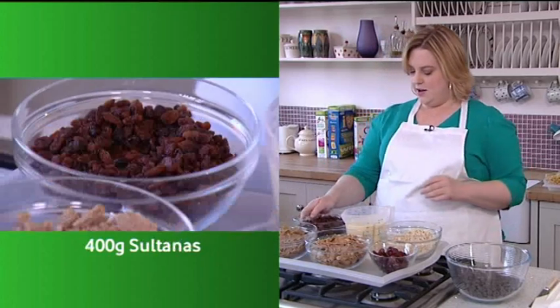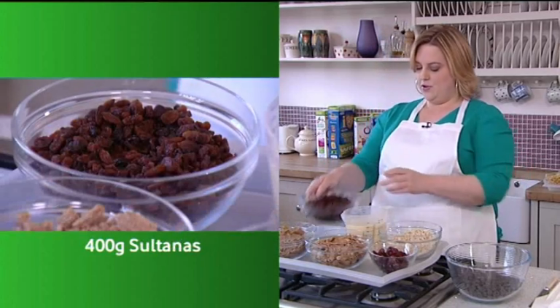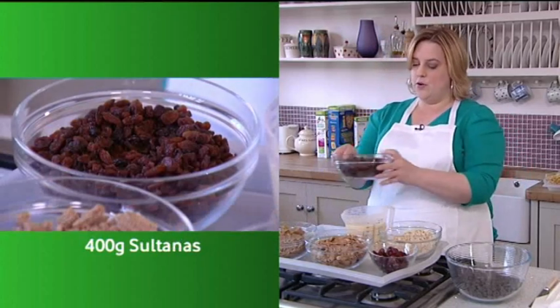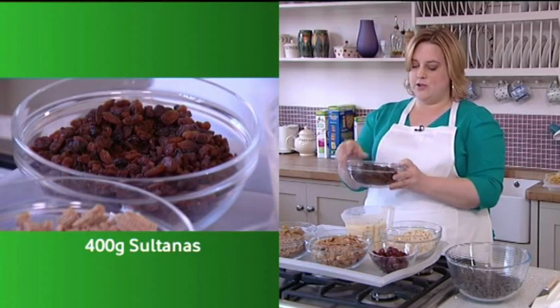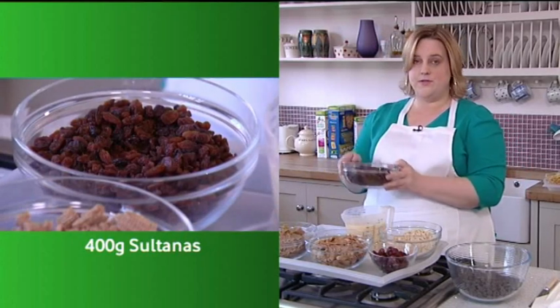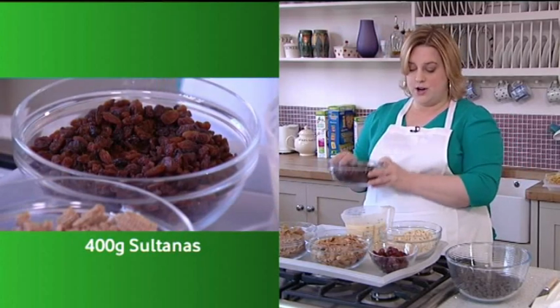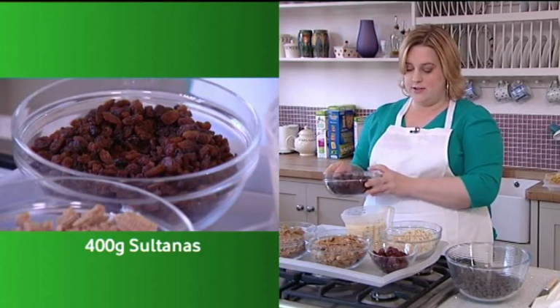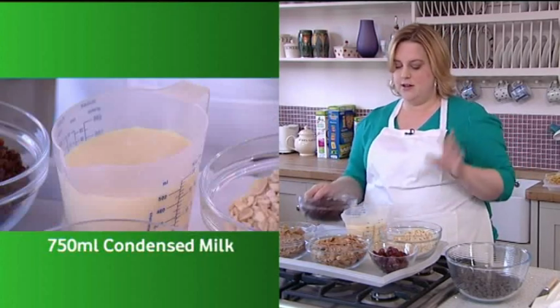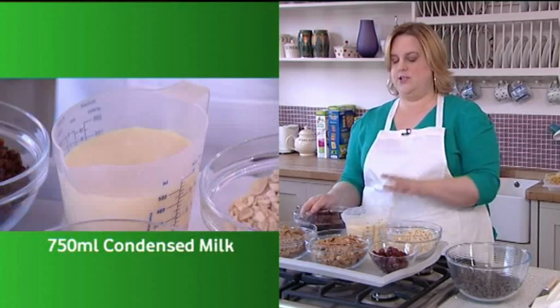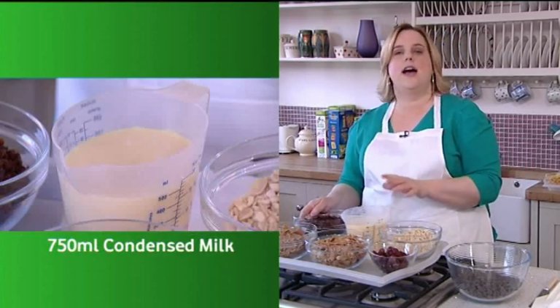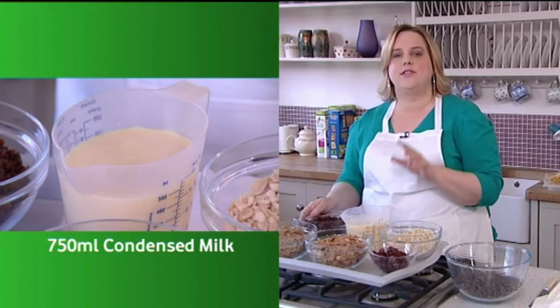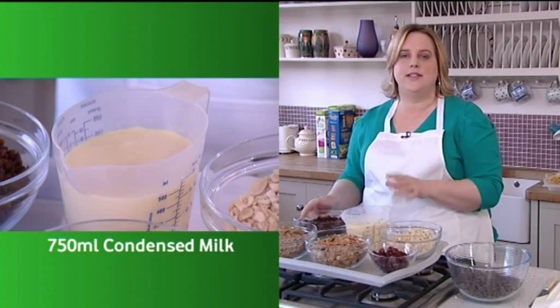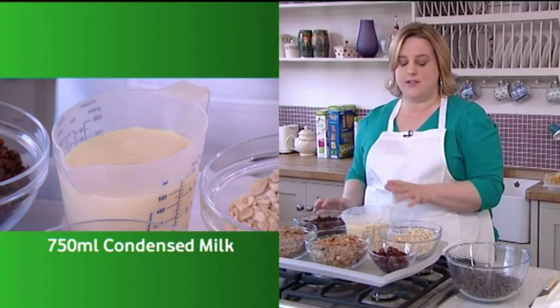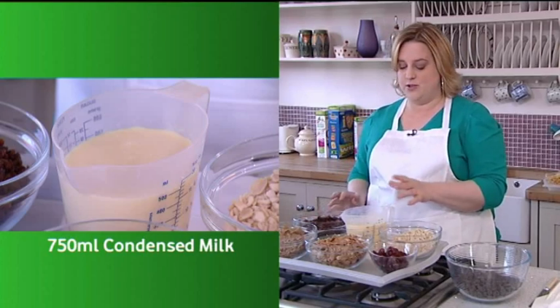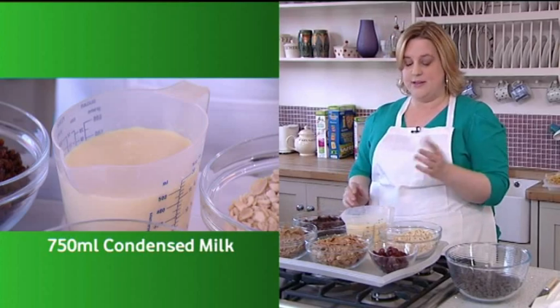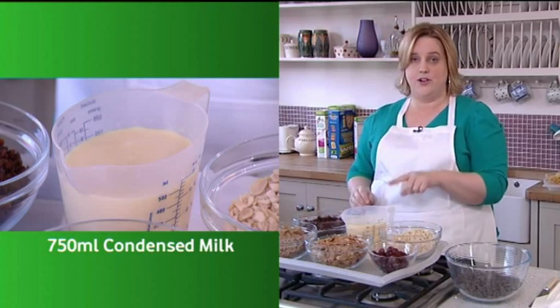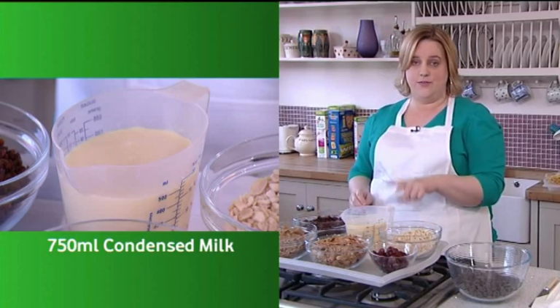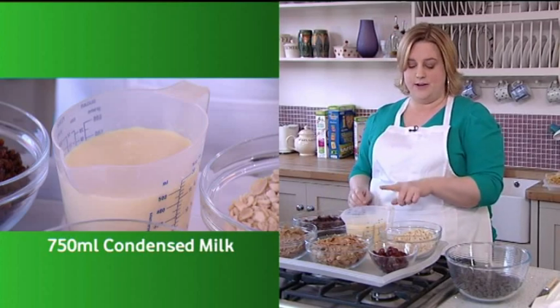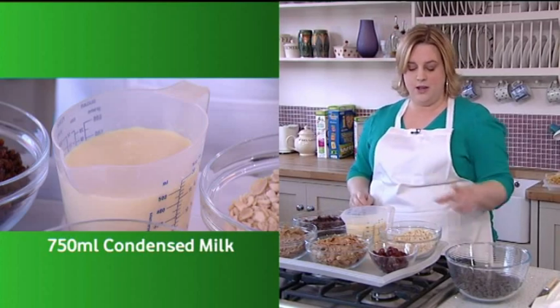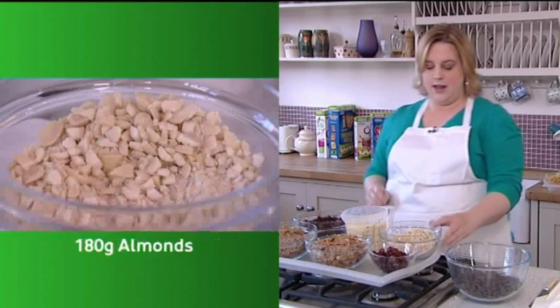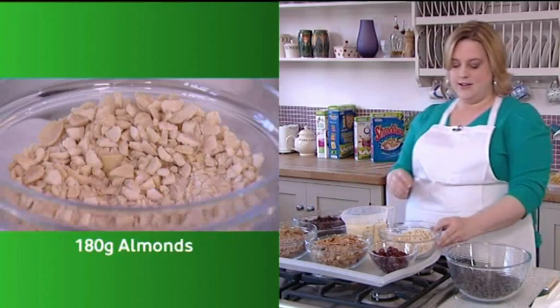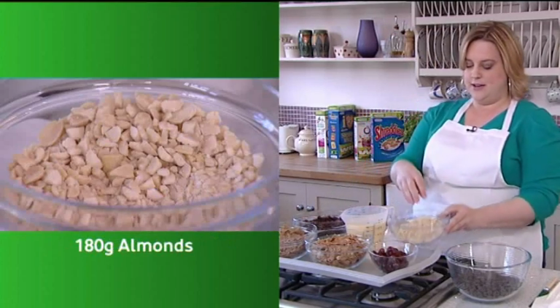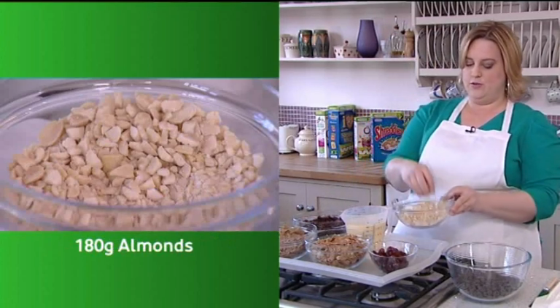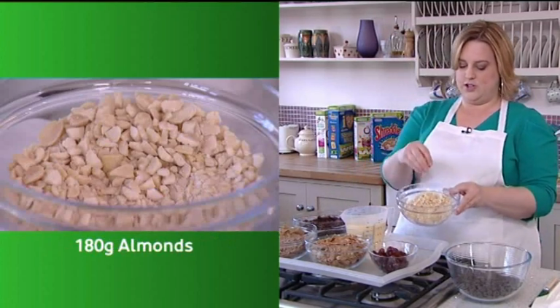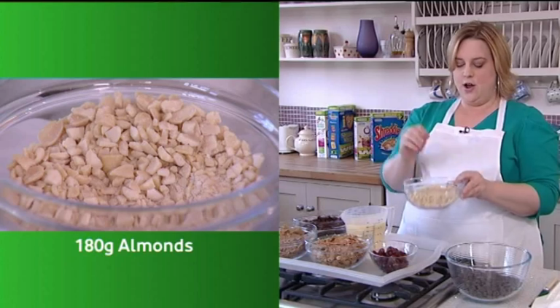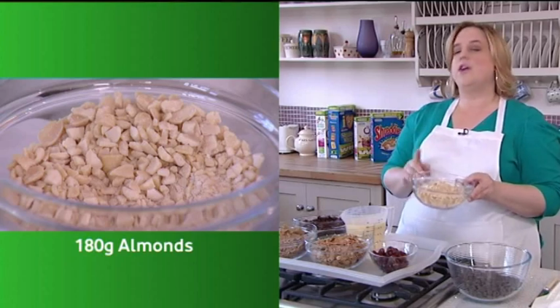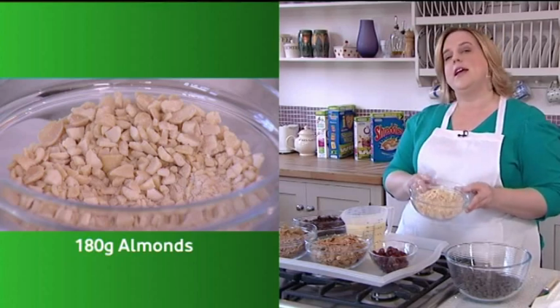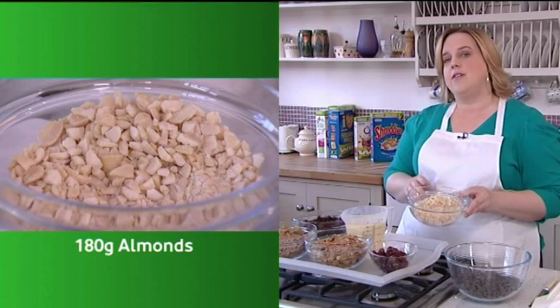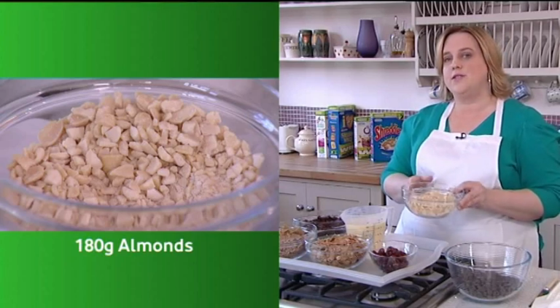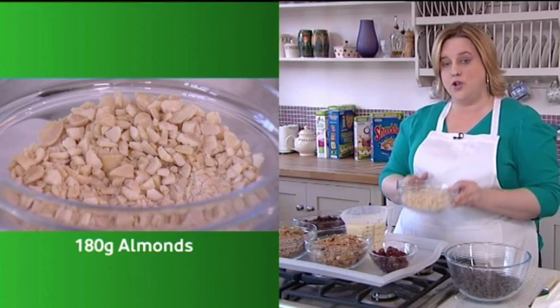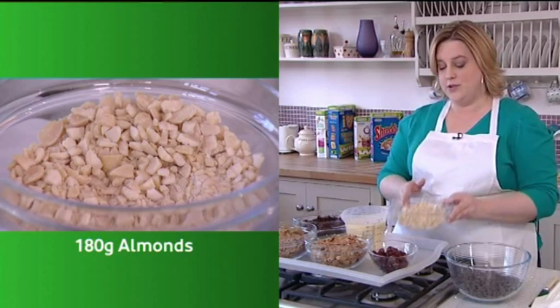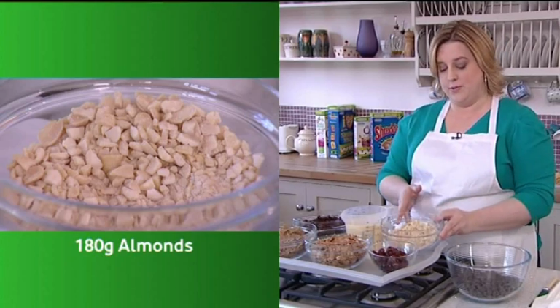Here we've got 400 grams of sultanas, two cans of condensed milk which is about 750 ml, and here to make it all crunchy I've got 180 grams of chopped almonds.